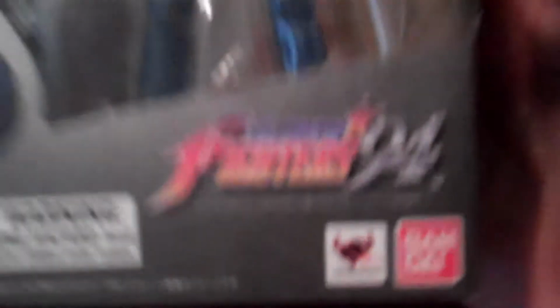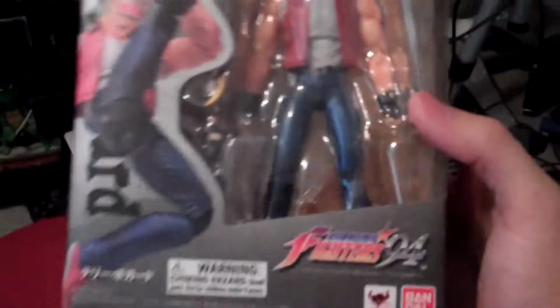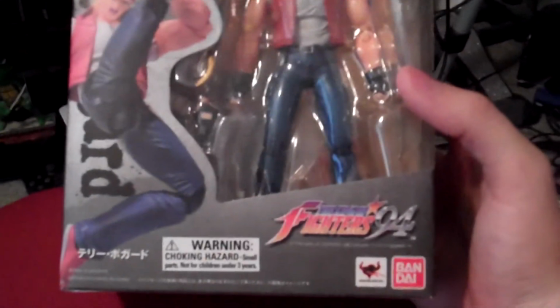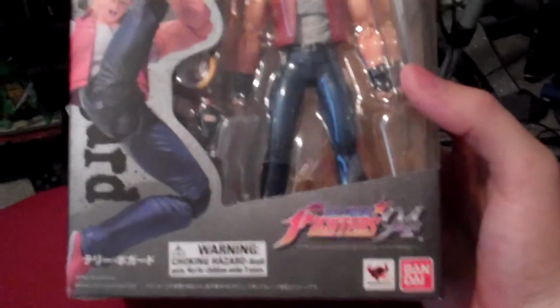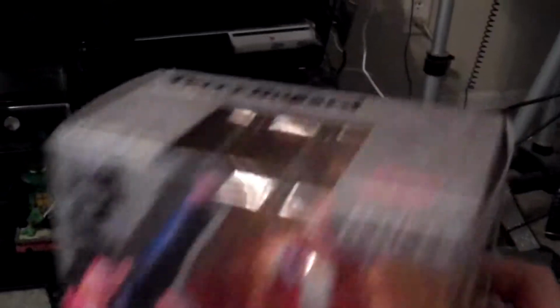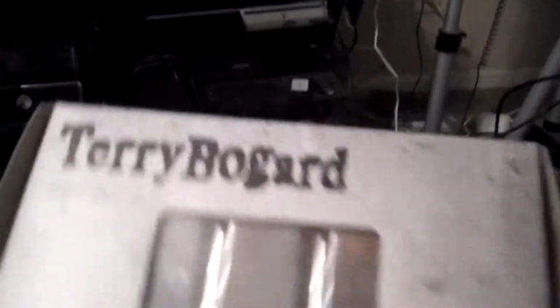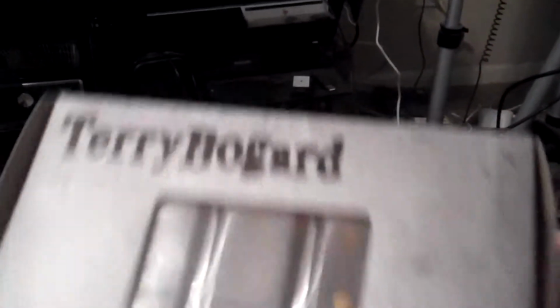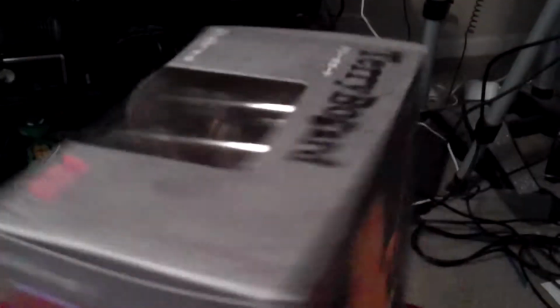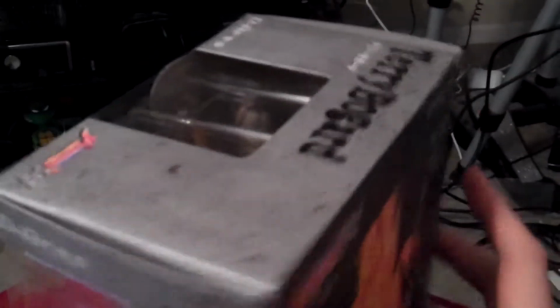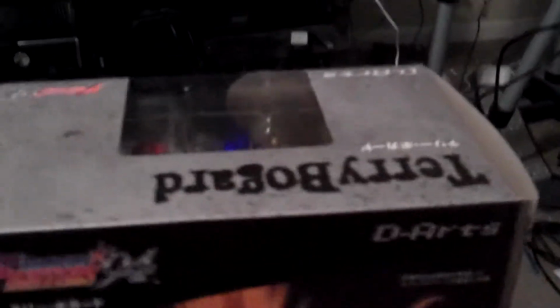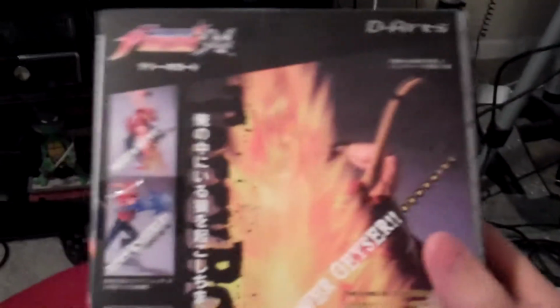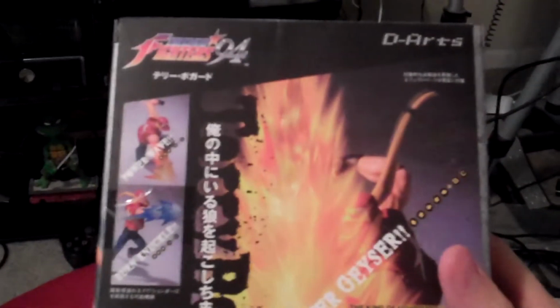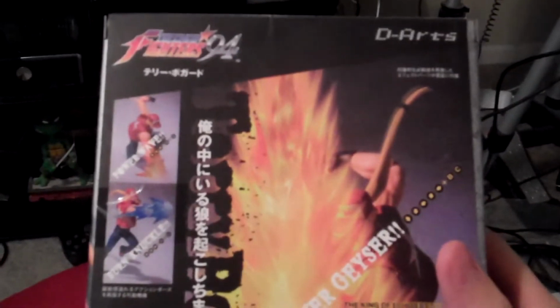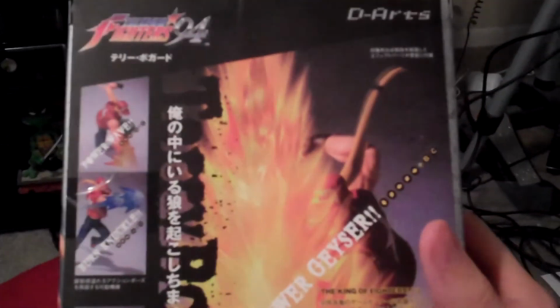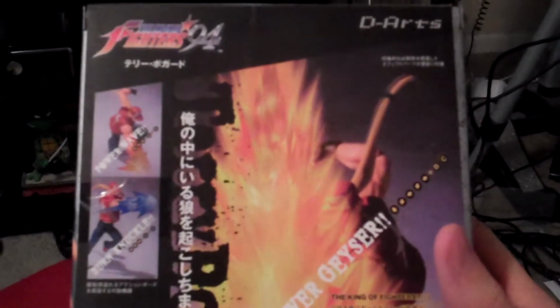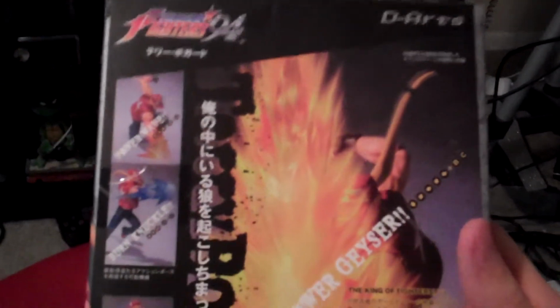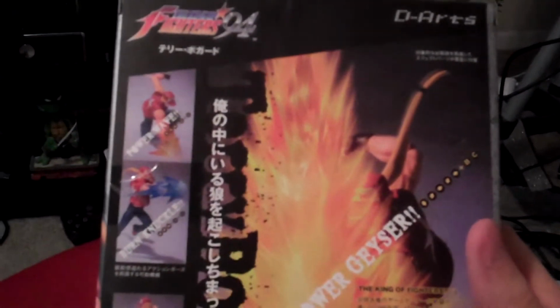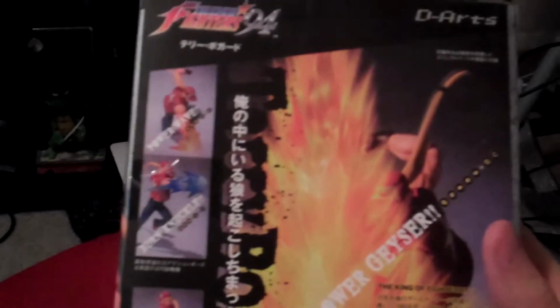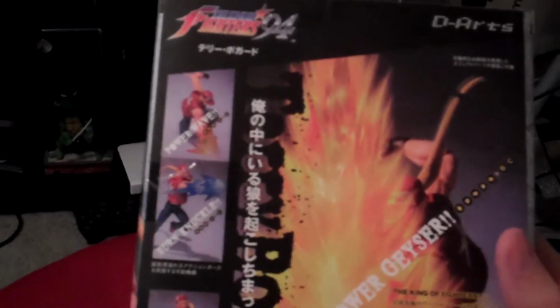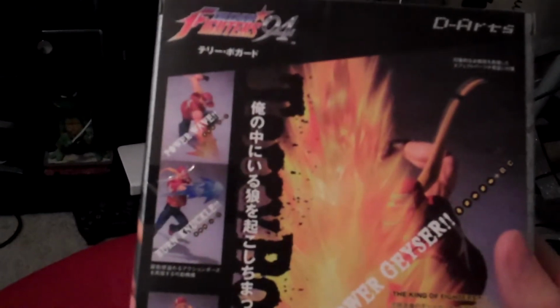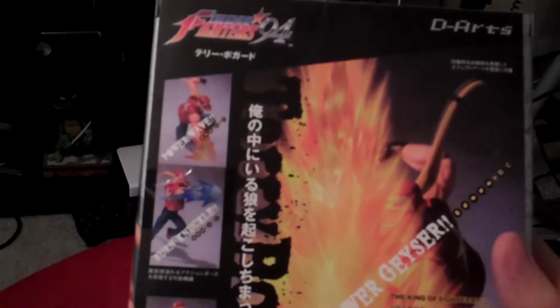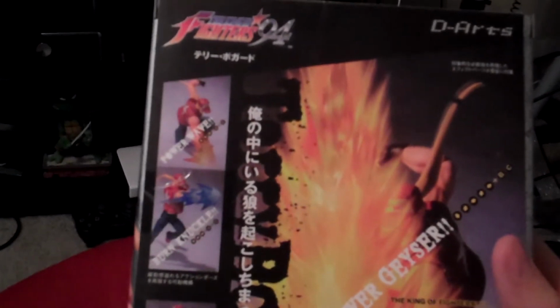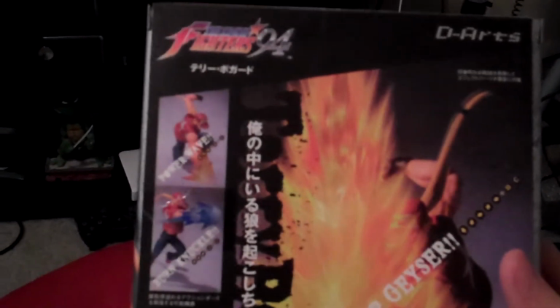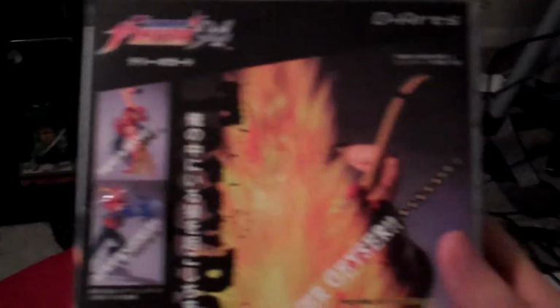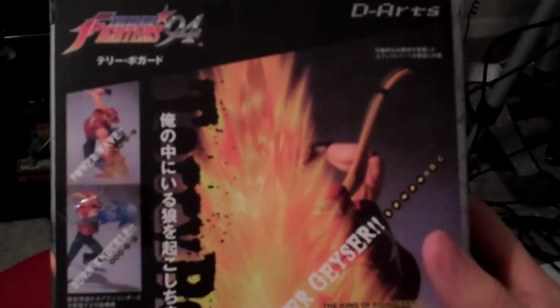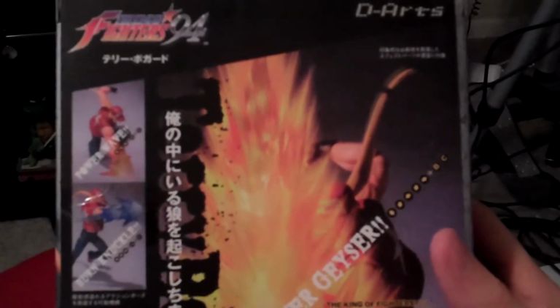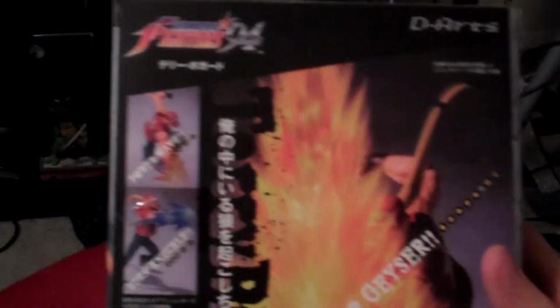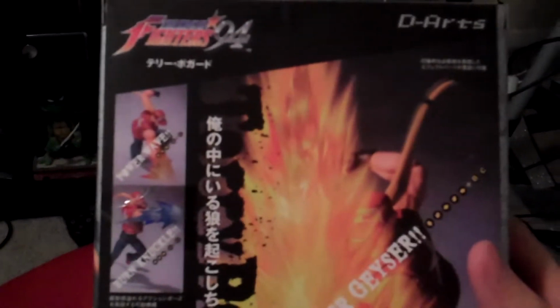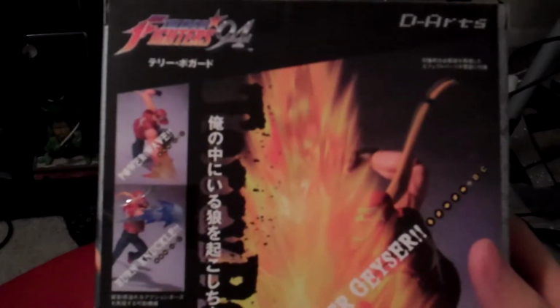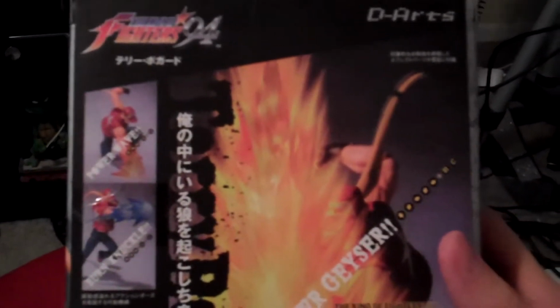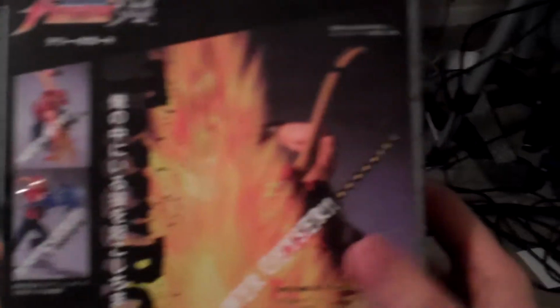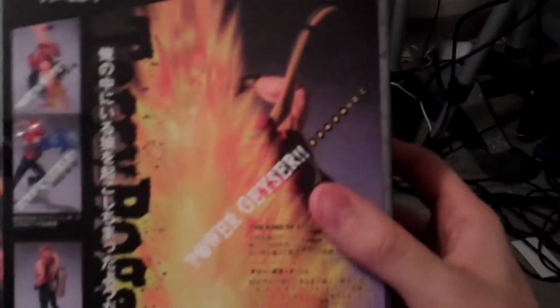So you can see the Bandai logo. Like most of the other D-Arts figures, they're extremely customizable. You can put them in different positions and I think they have a little connector series so you can have them in the middle of moves.